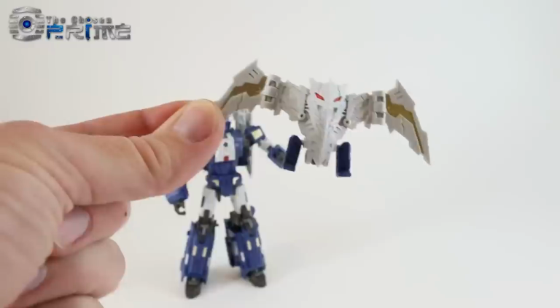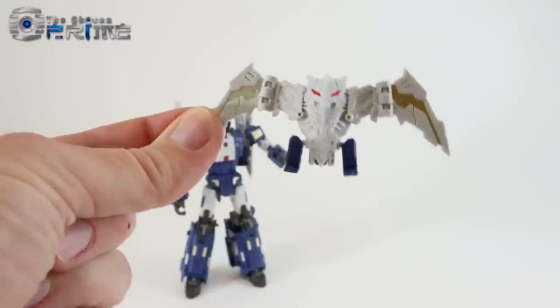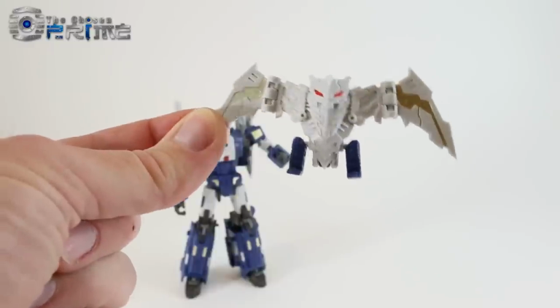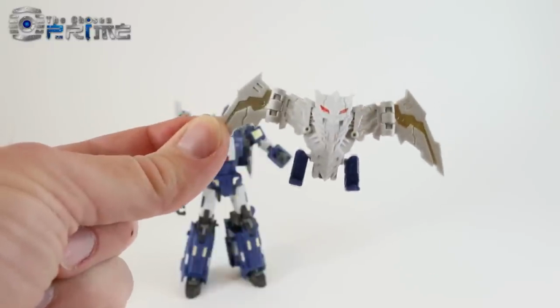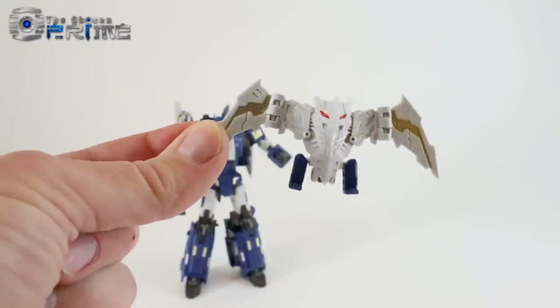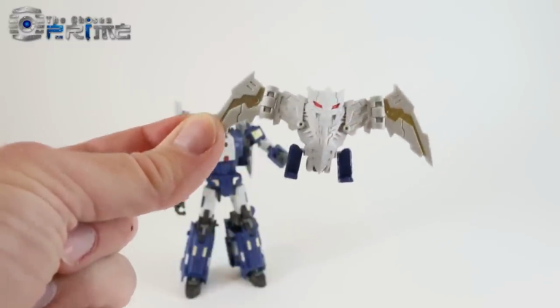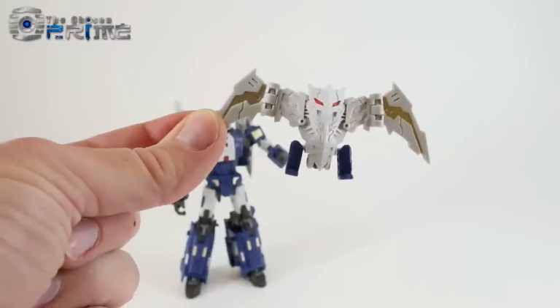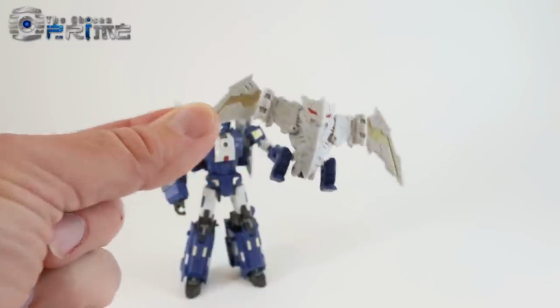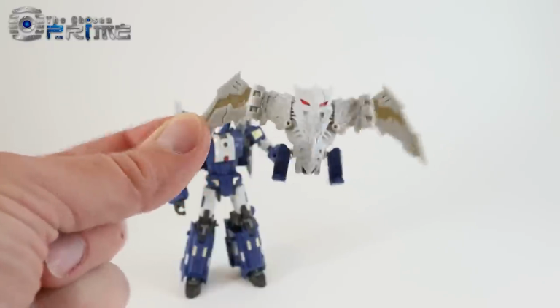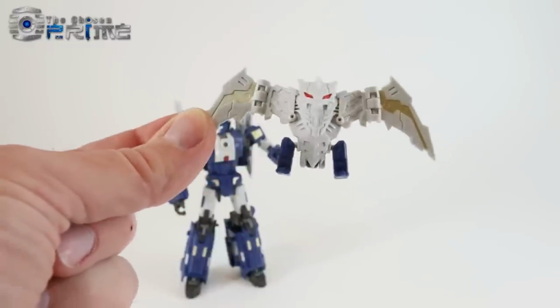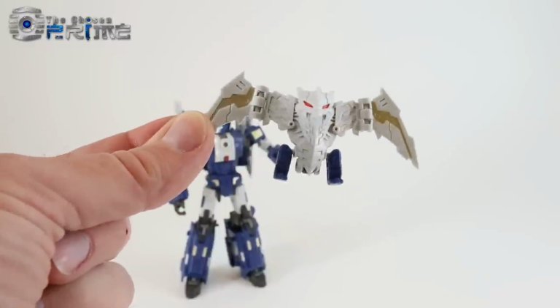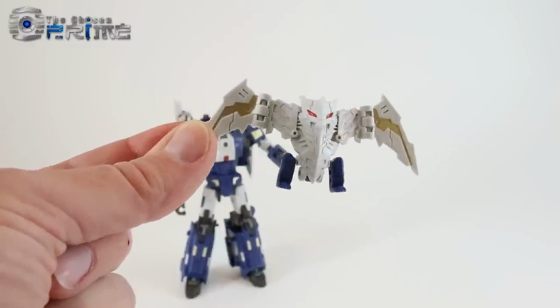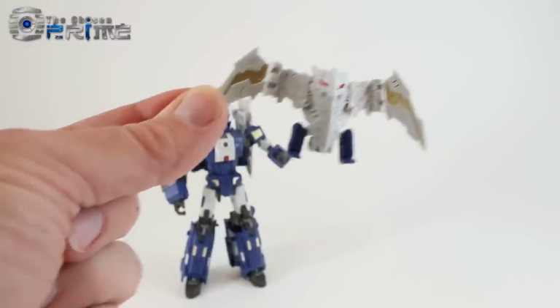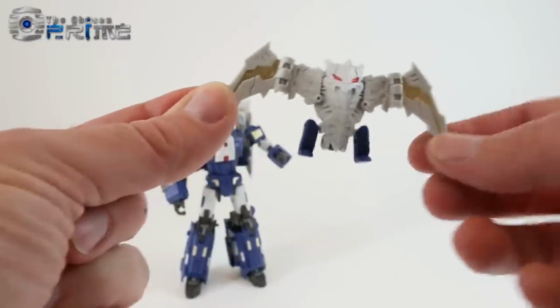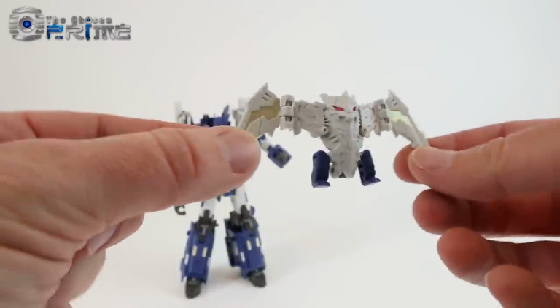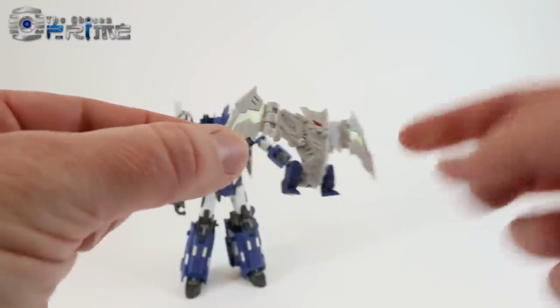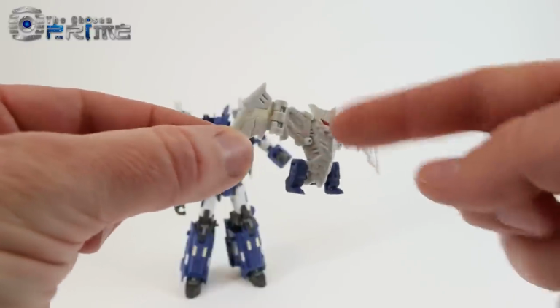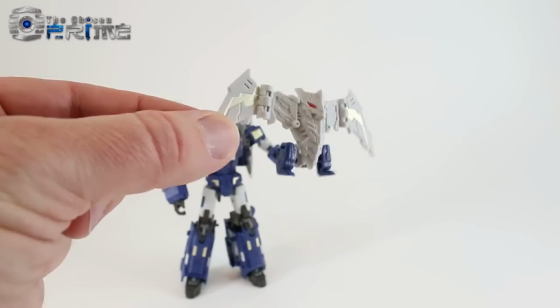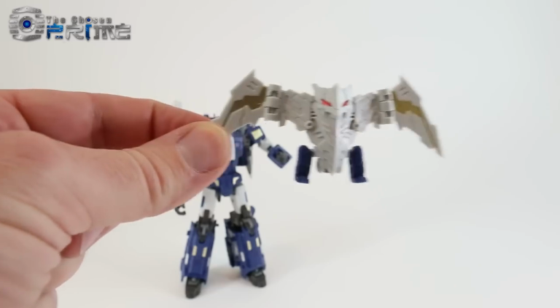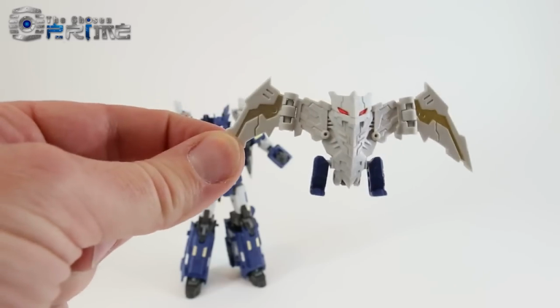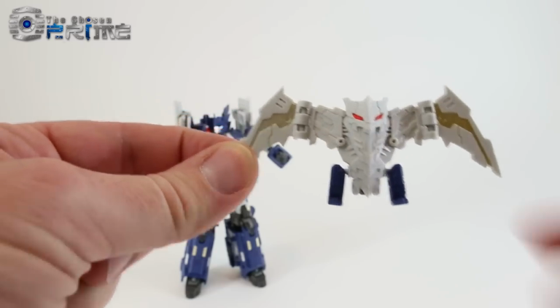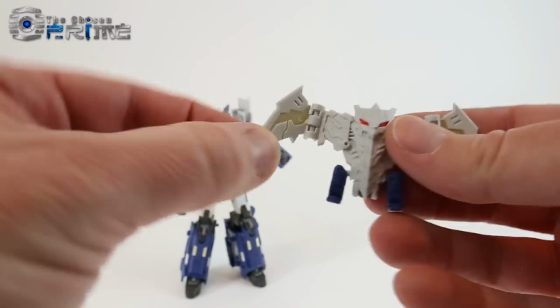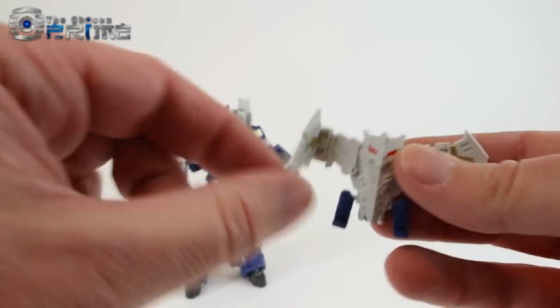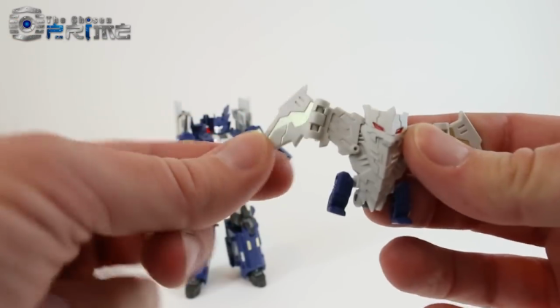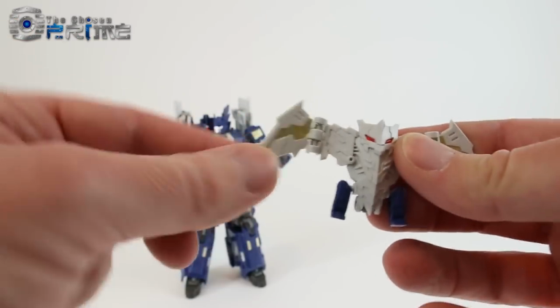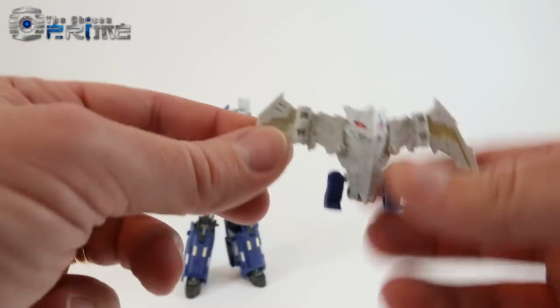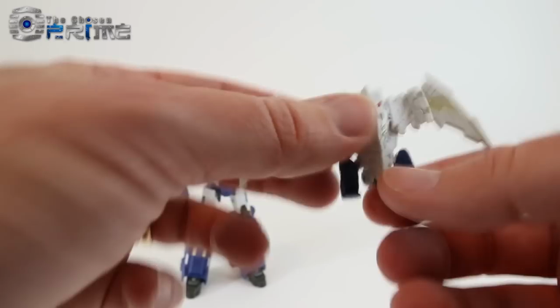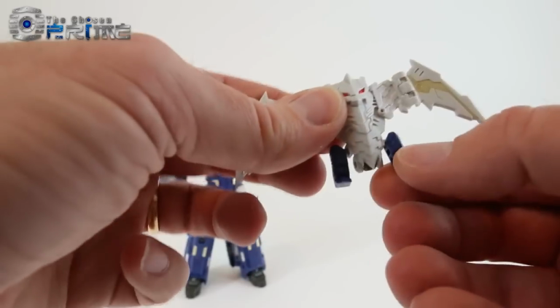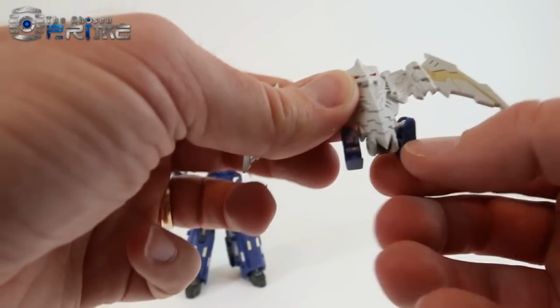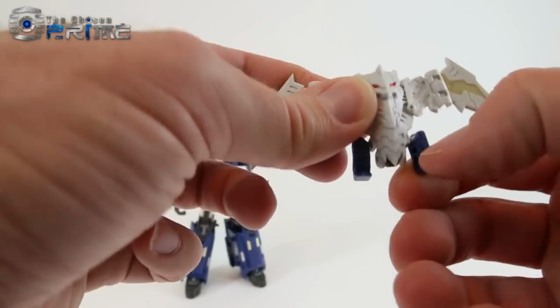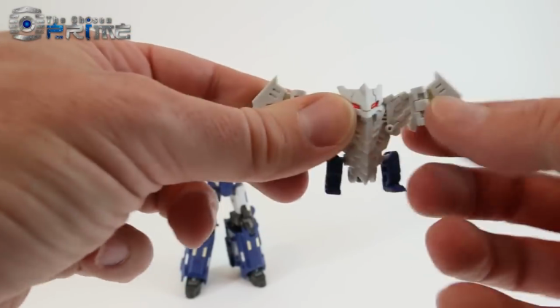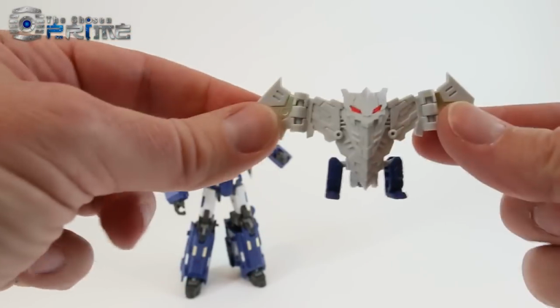Being part of the Breast Force, it does come with a little breast animal — a little bat. The bat has clear eyes with a little bit of light piping. The wings can move forward and back, and the legs are on ball joints to move around.